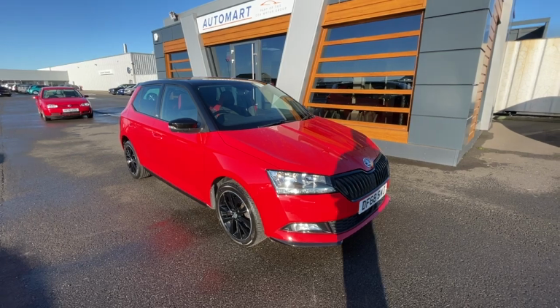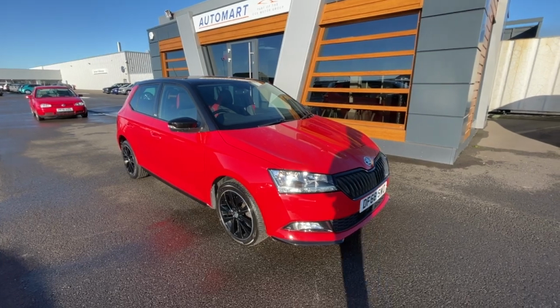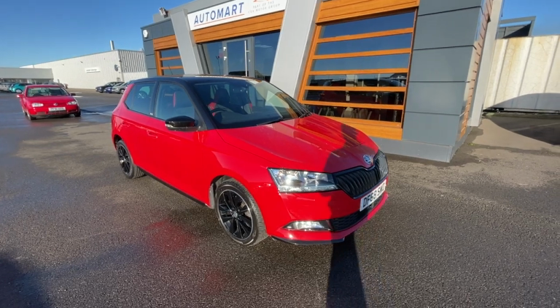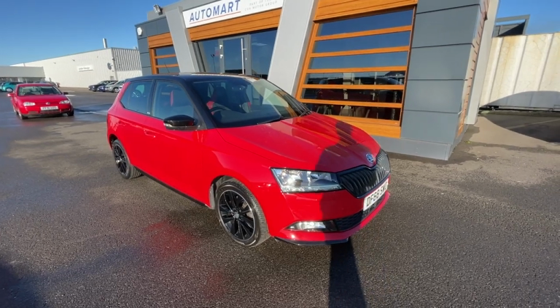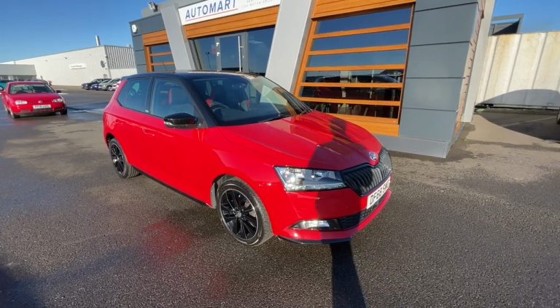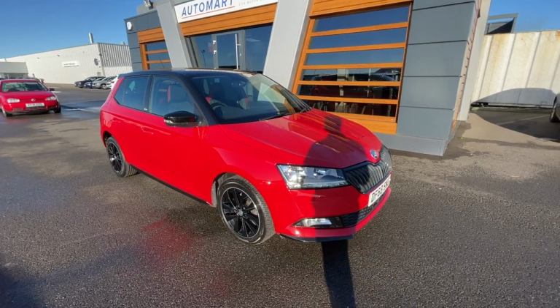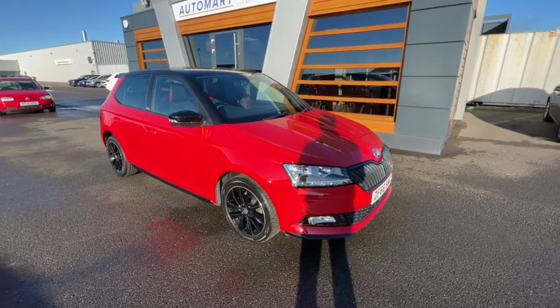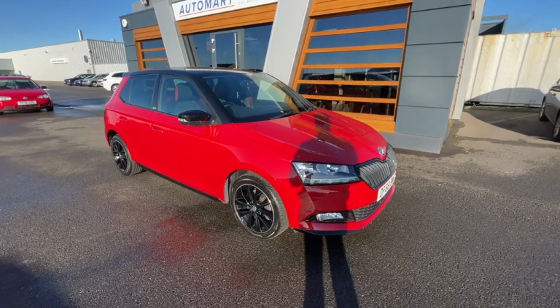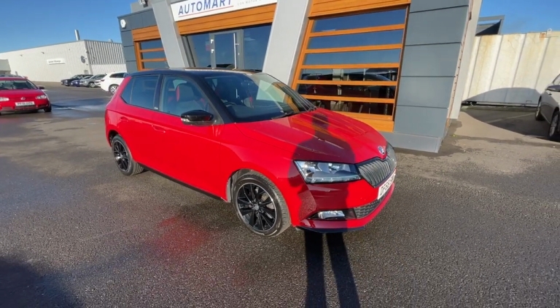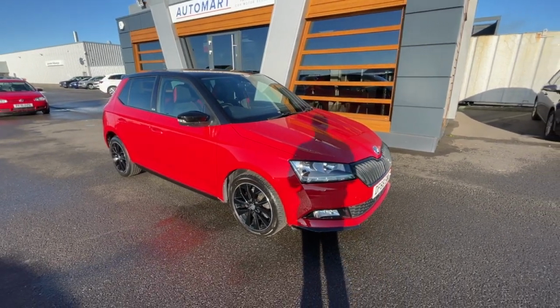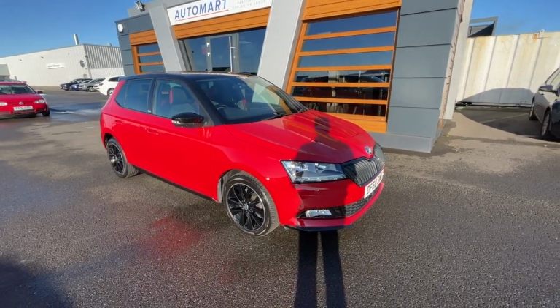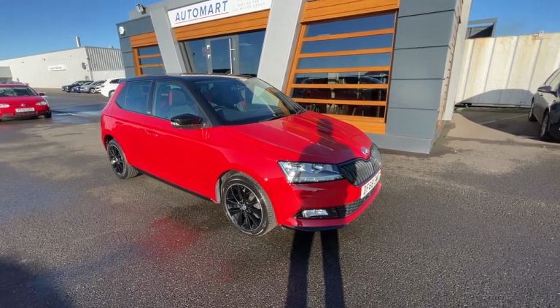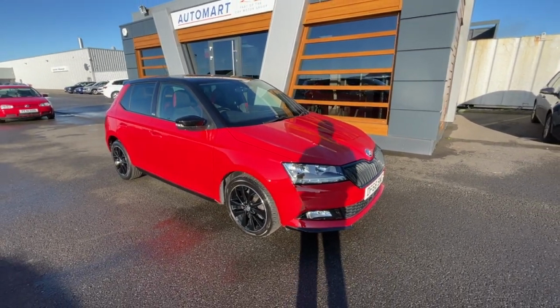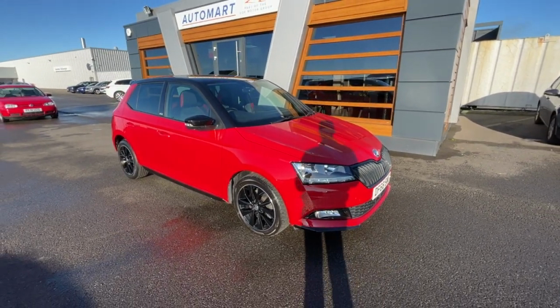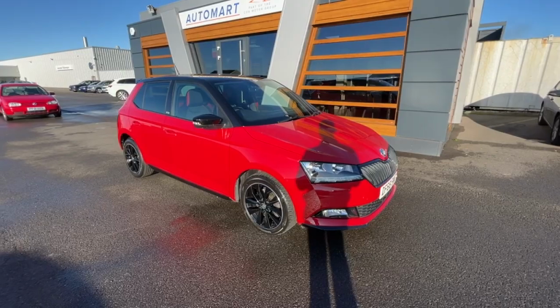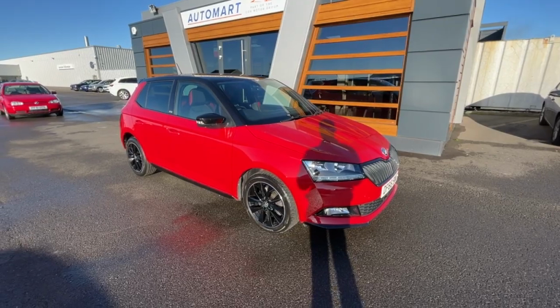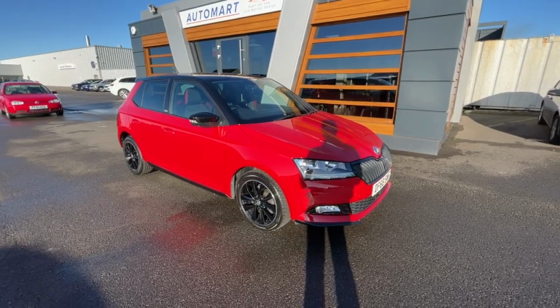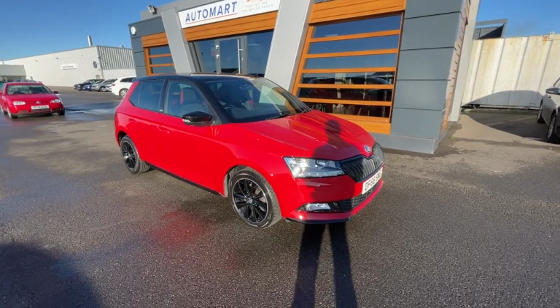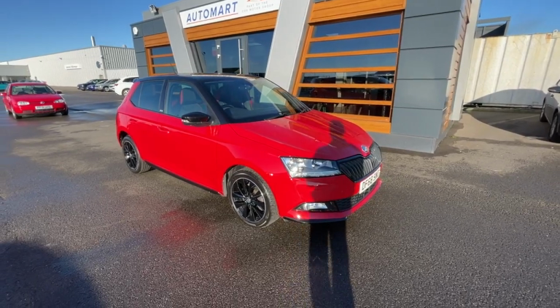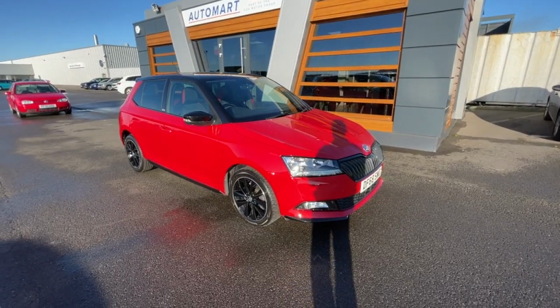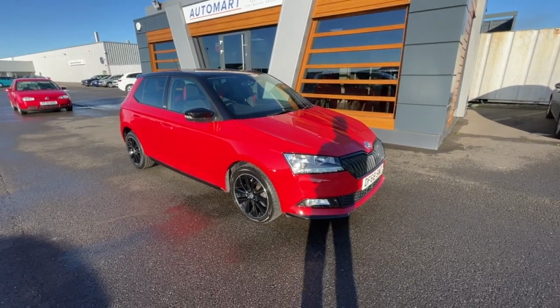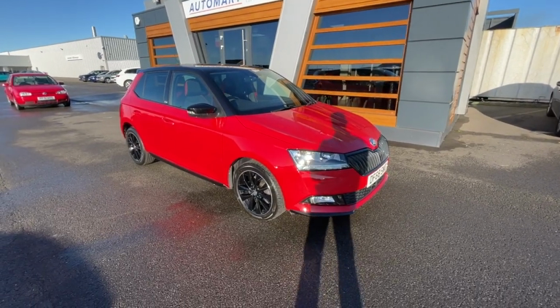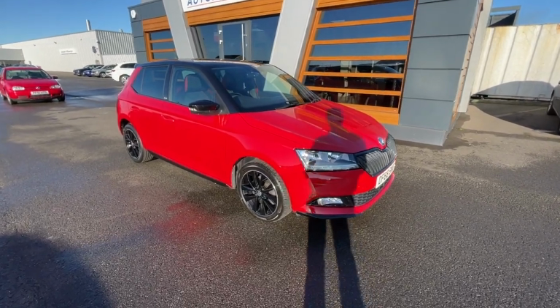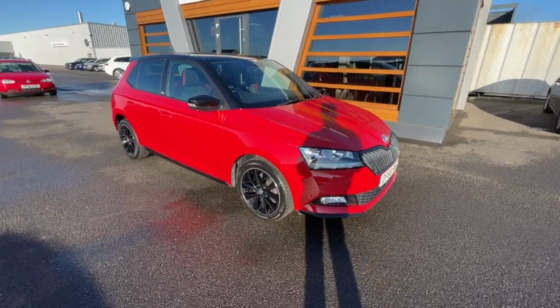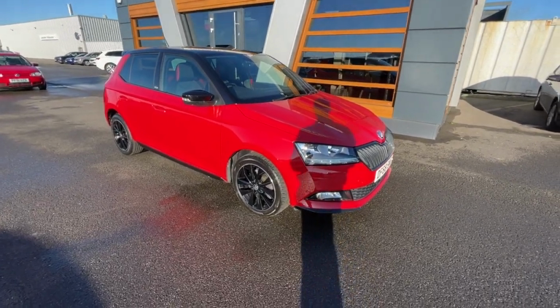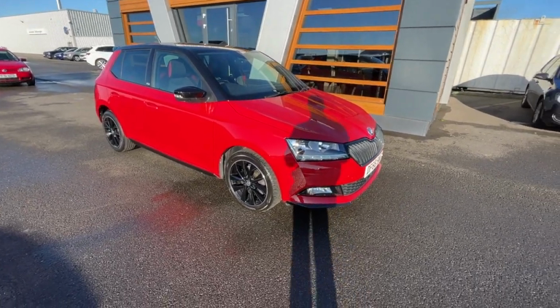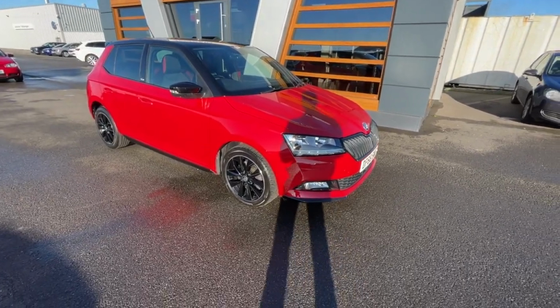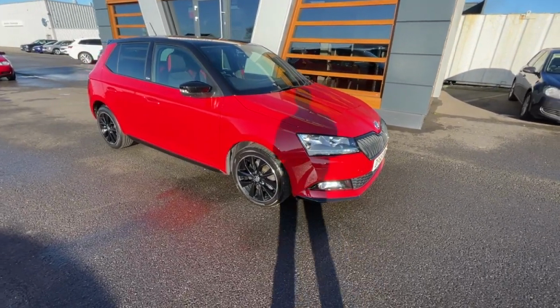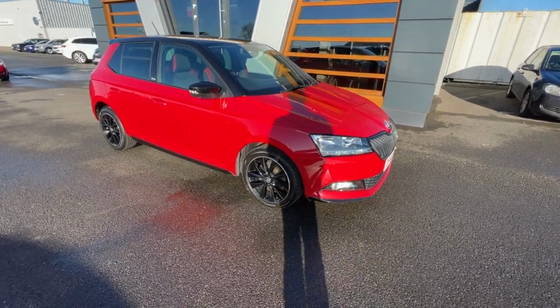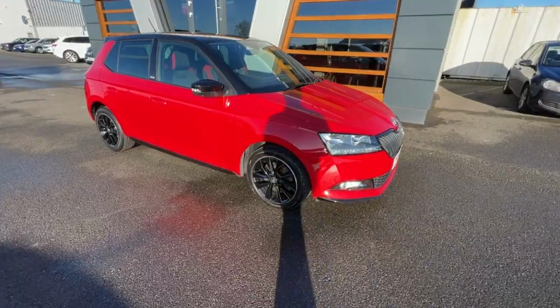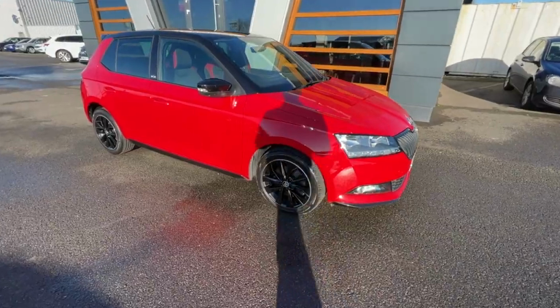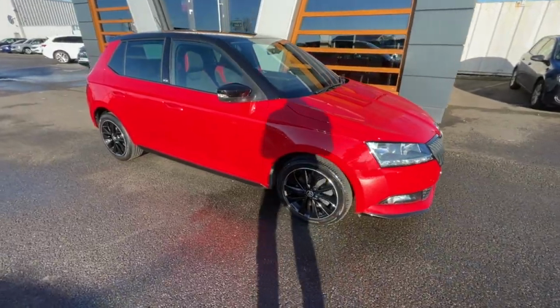Hello guys, it's Emil from Lancaster Automata. I hope you're all doing well. We've got this 2019 flash red Skoda Fabia — it's a one litre TSI Monte Carlo, coming out at 47,000 and 66 miles, and it's a petrol manual. Really lovely vehicle.